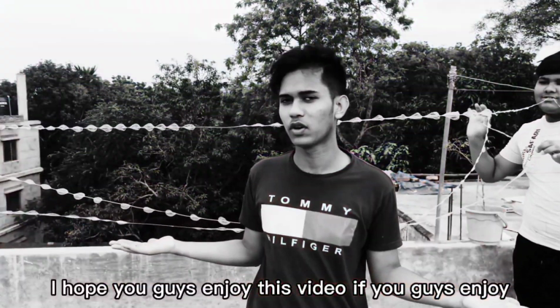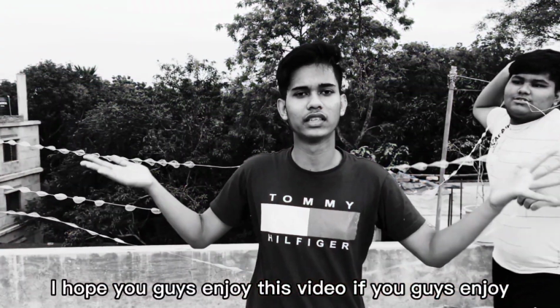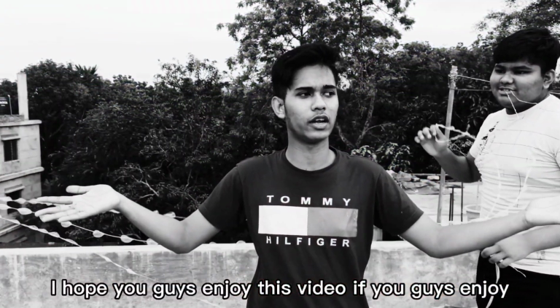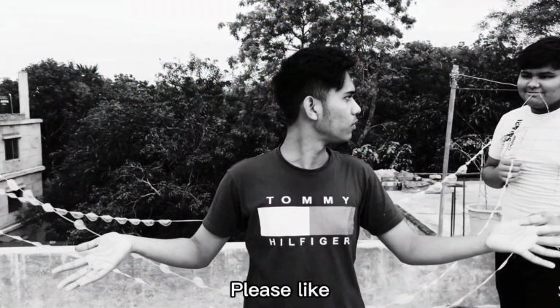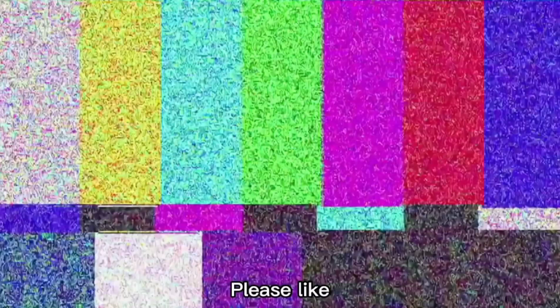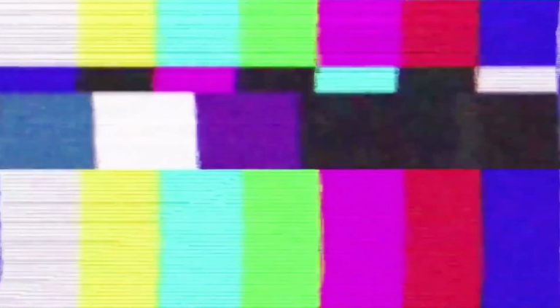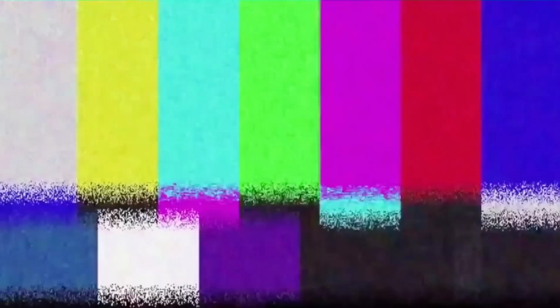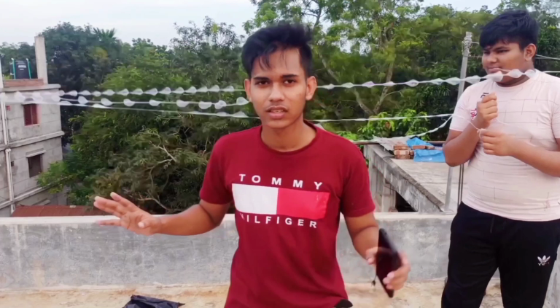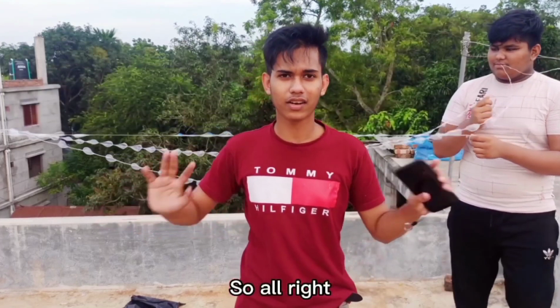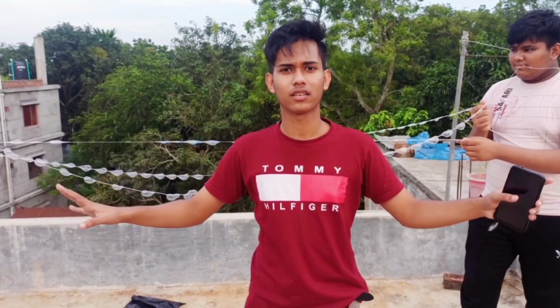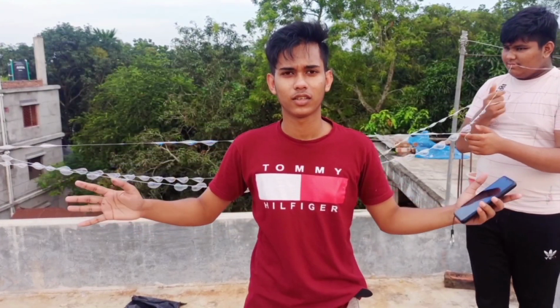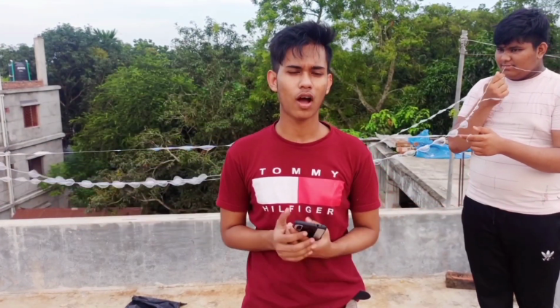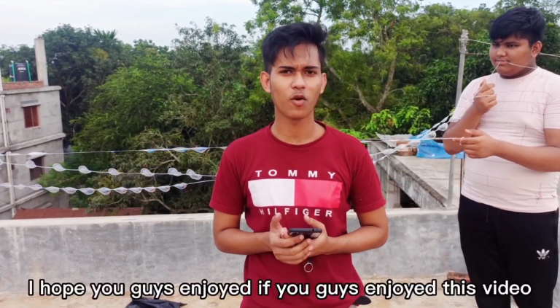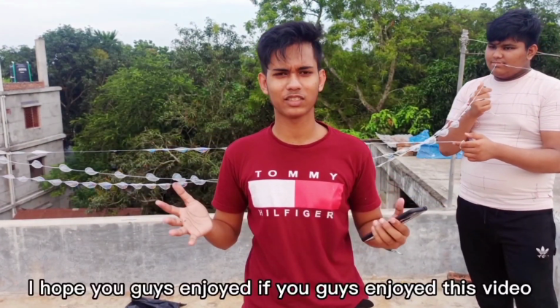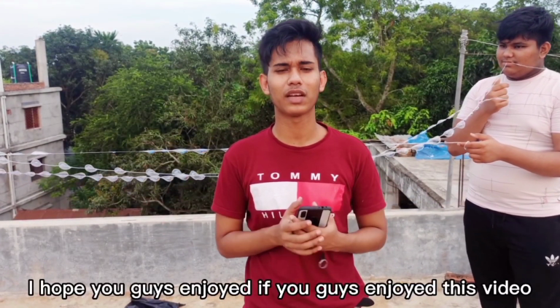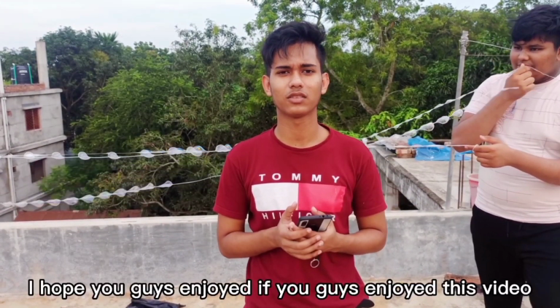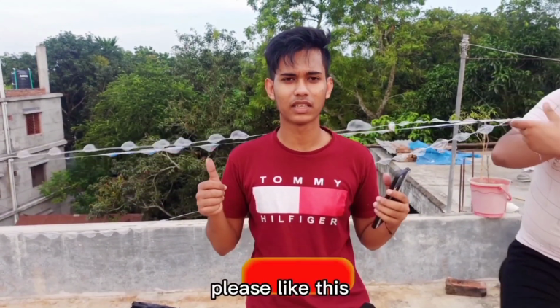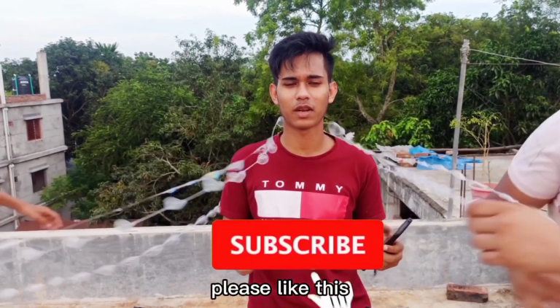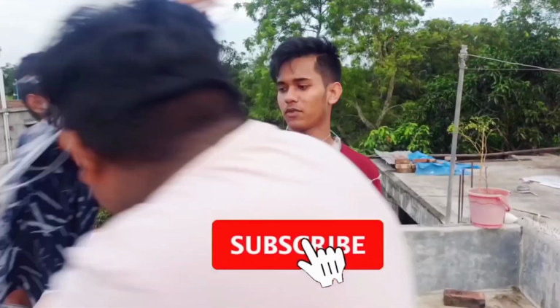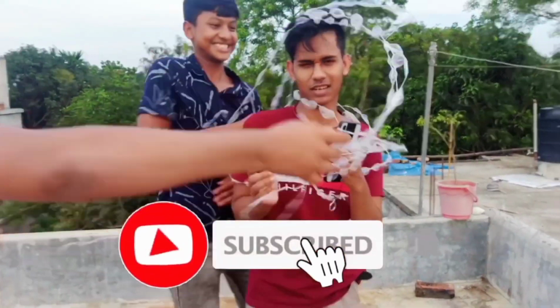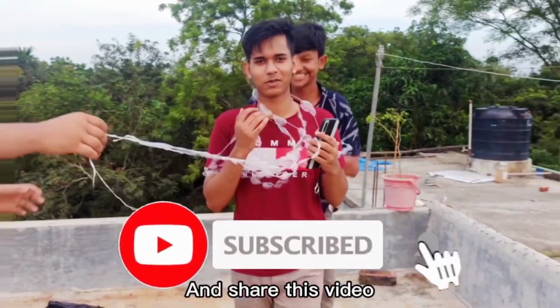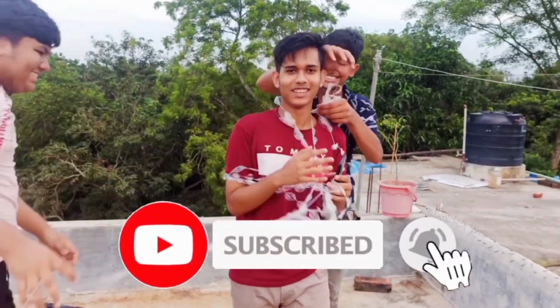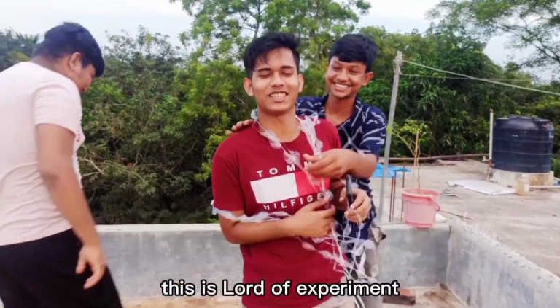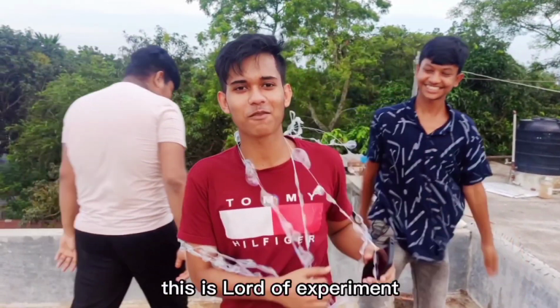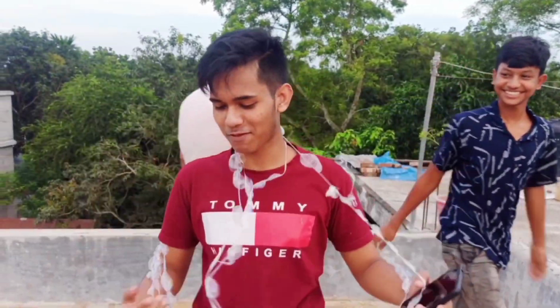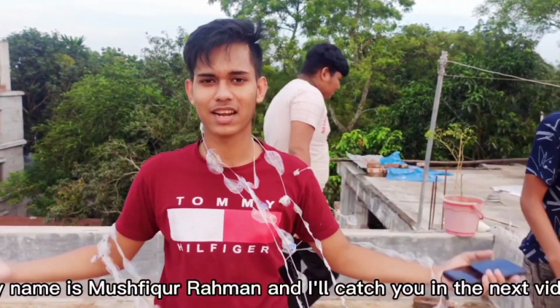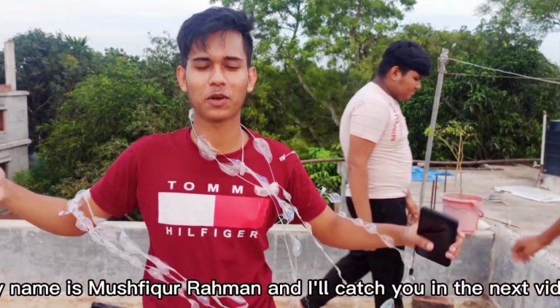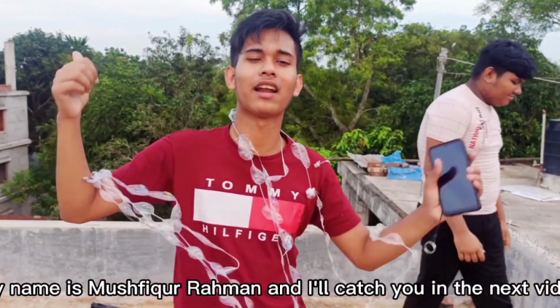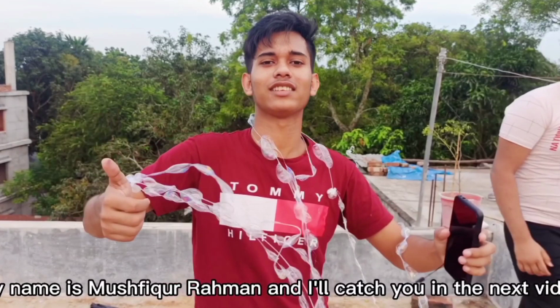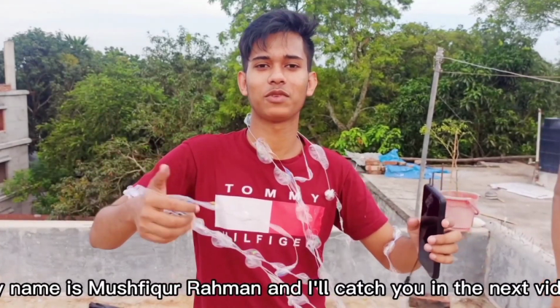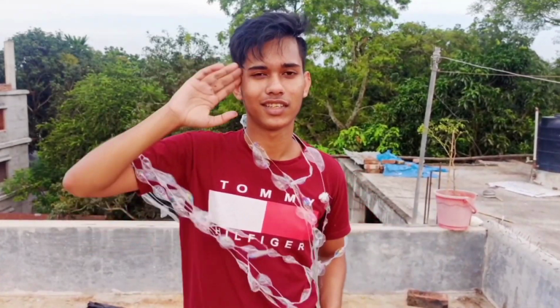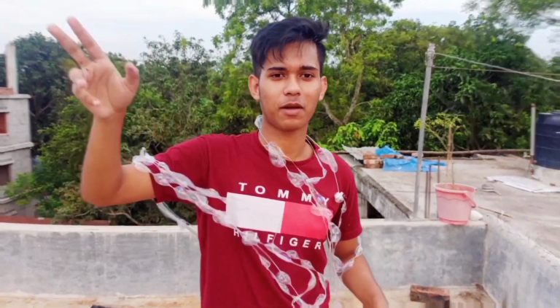If you guys enjoyed this video, please like. This is lord of experiment, my name is Muspika Roman and I will catch you in the next video. Tata, bye bye.